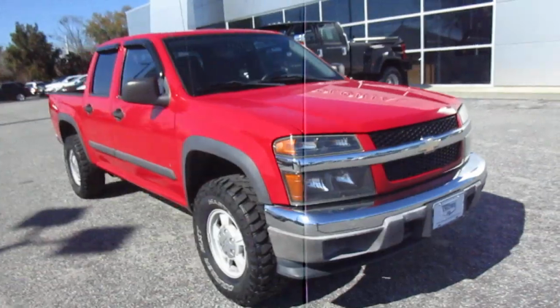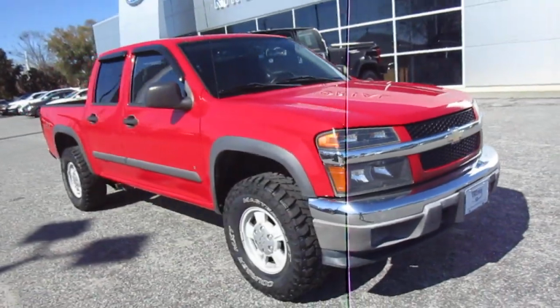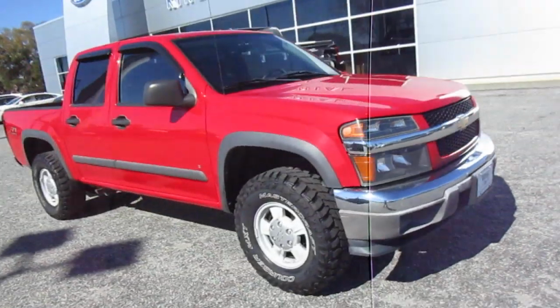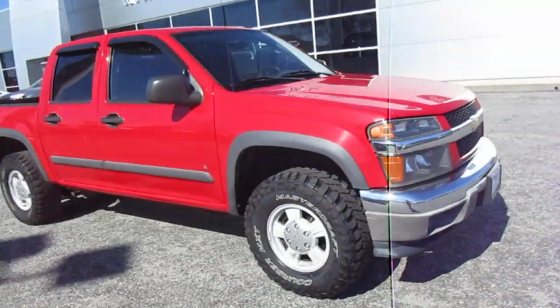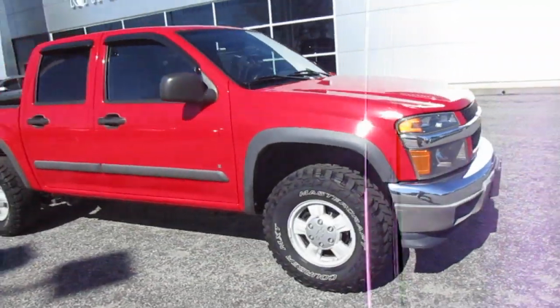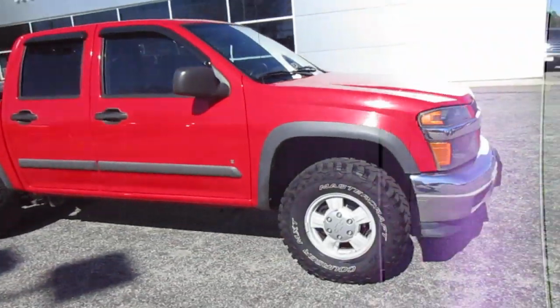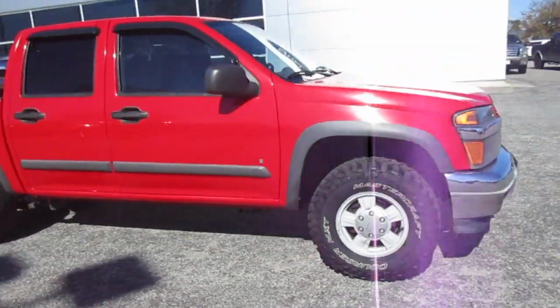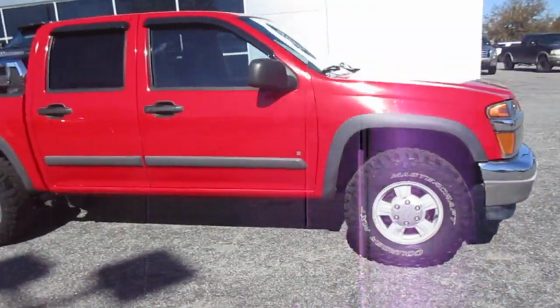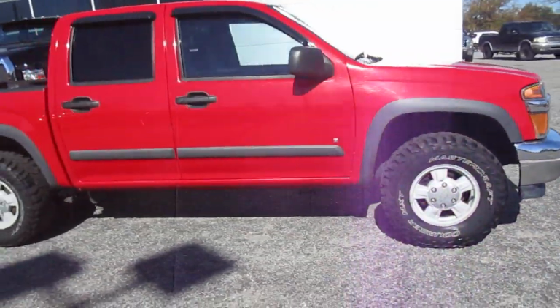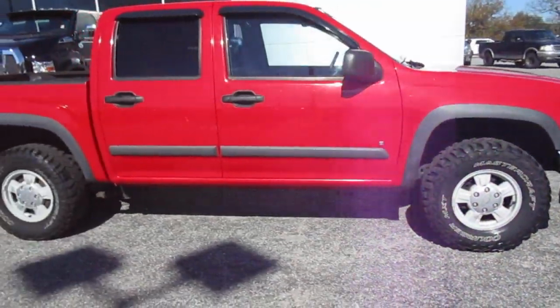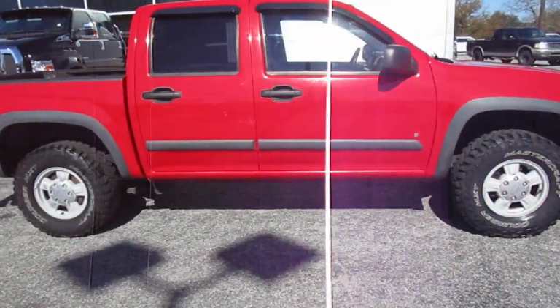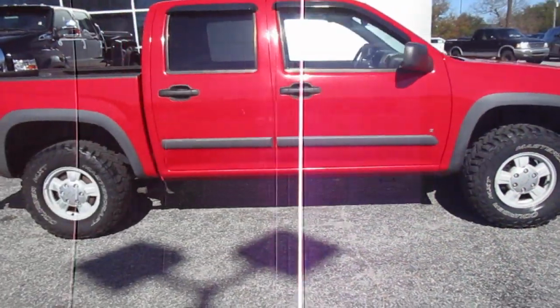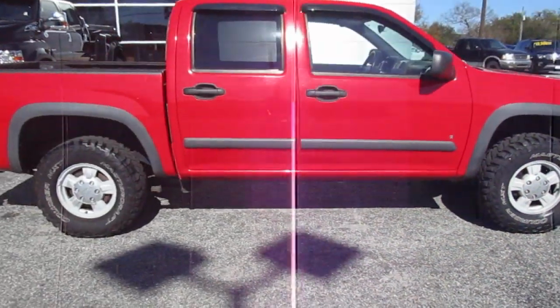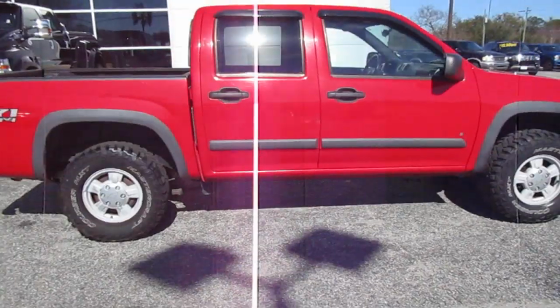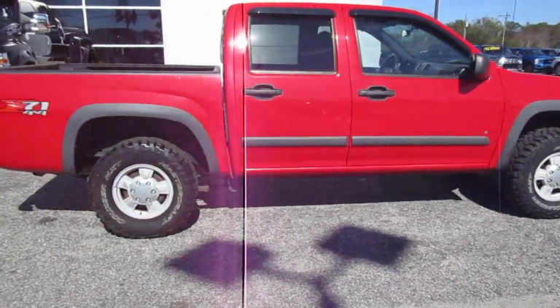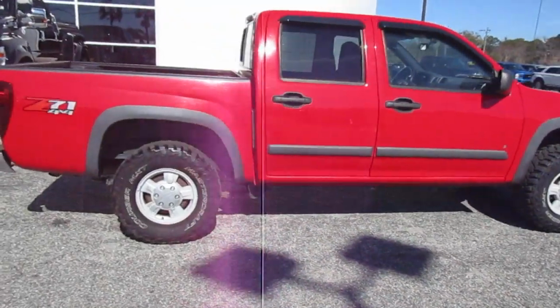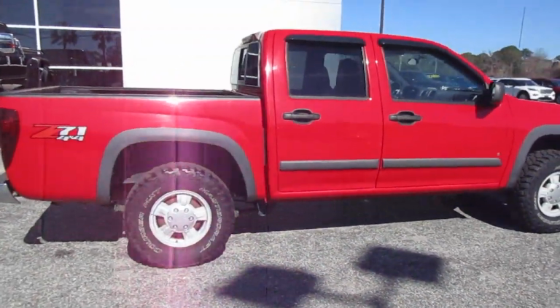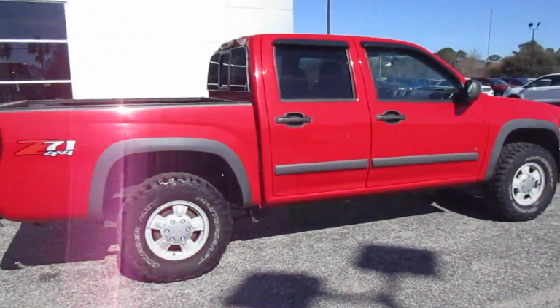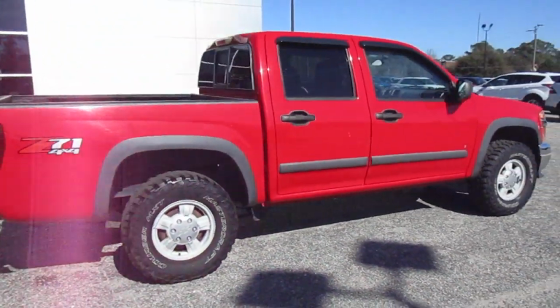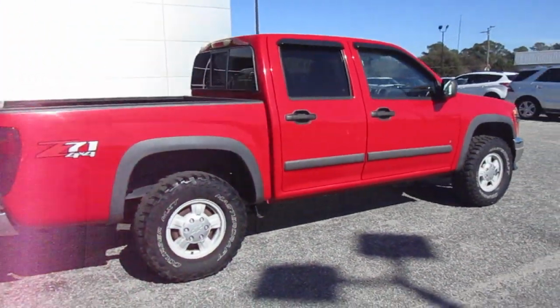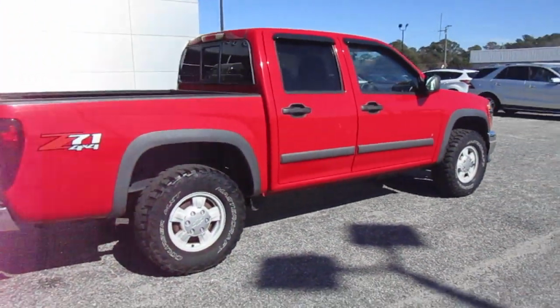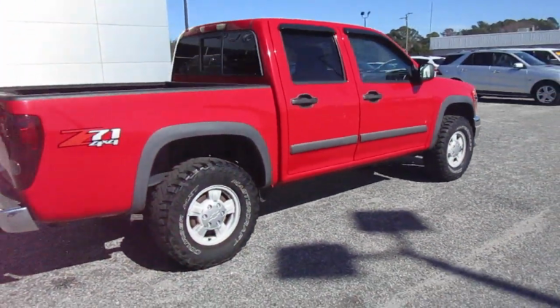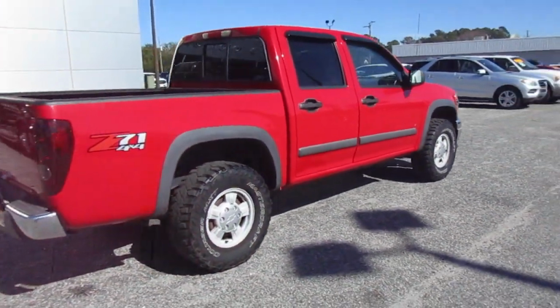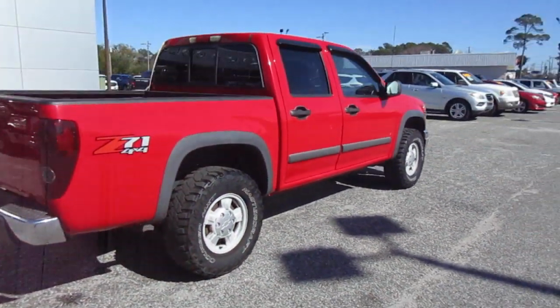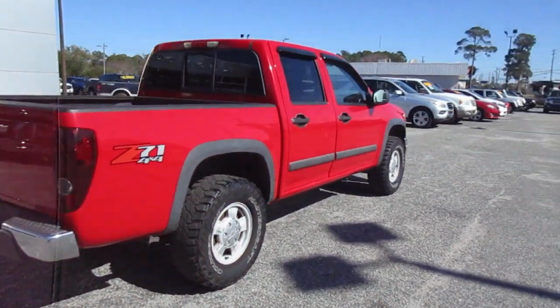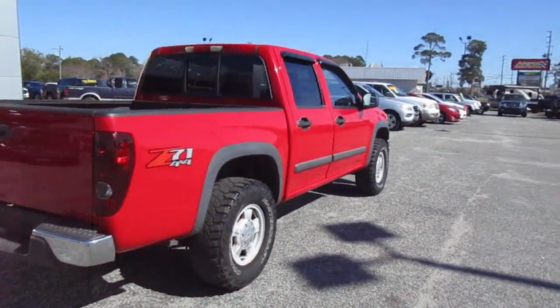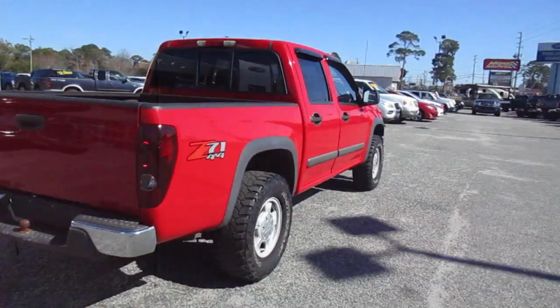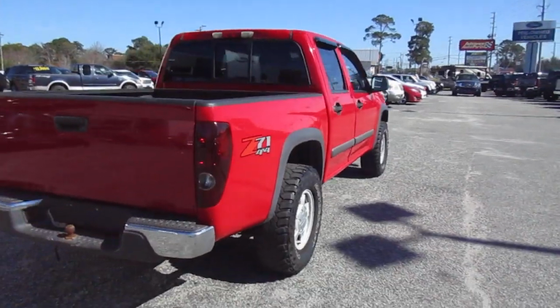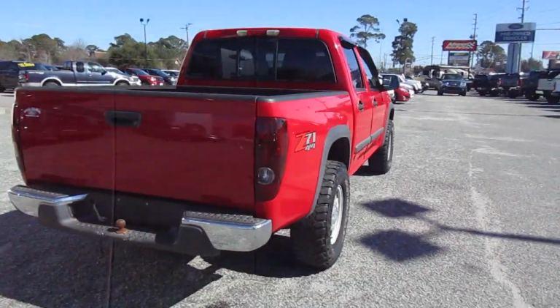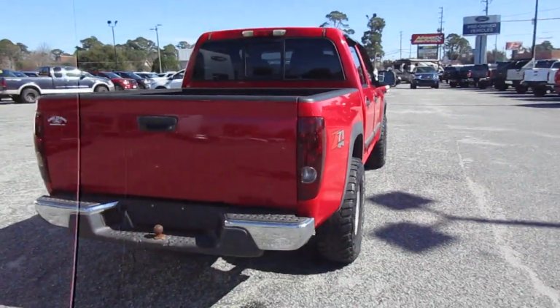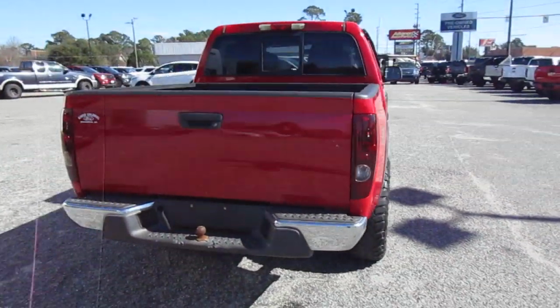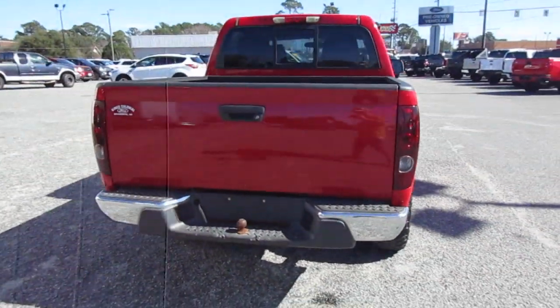Hello, welcome to Kings Colonial Ford. Here we have a 2006 Chevy Colorado Z71 package truck. It has a nice set of off-road tires on it. This thing is ready to go to work and go to the hunting club.